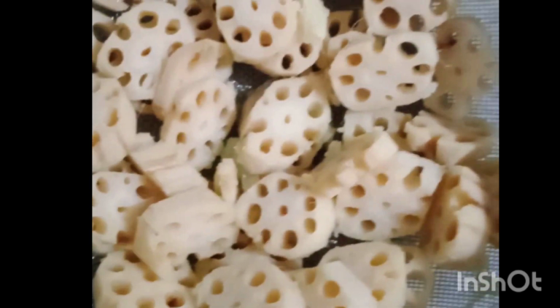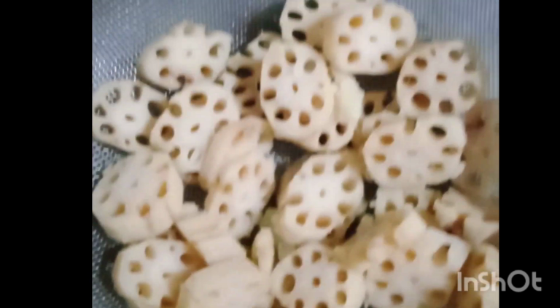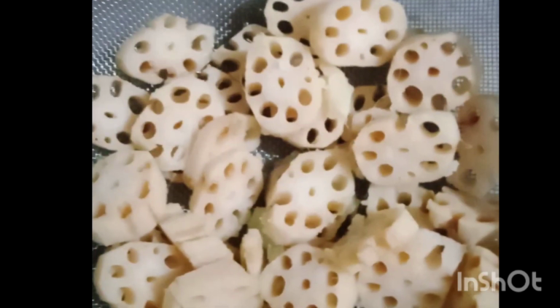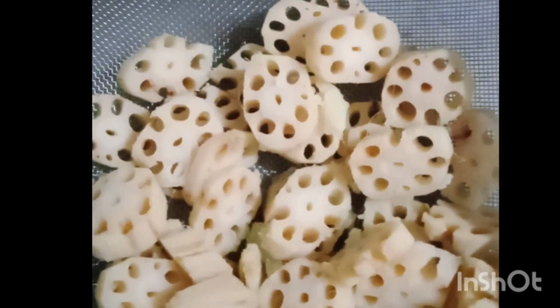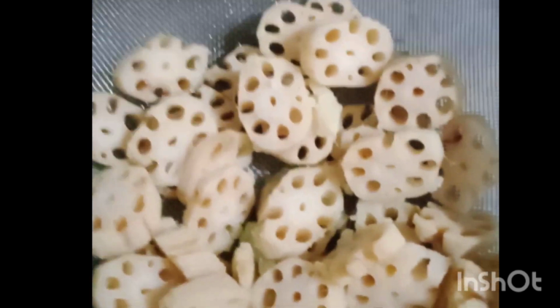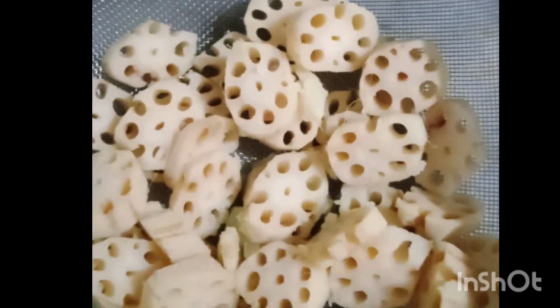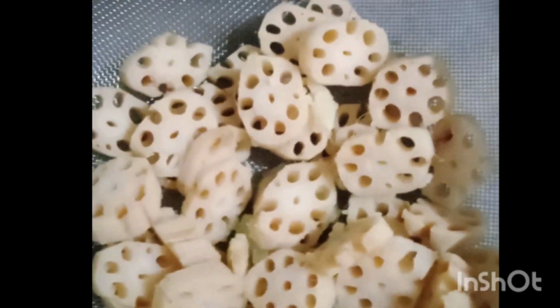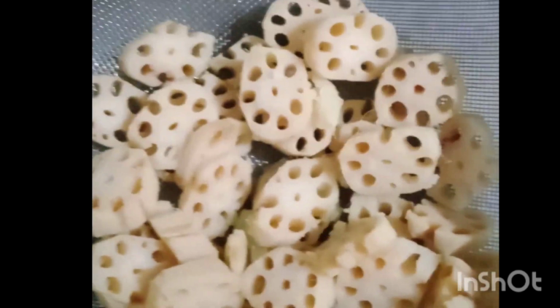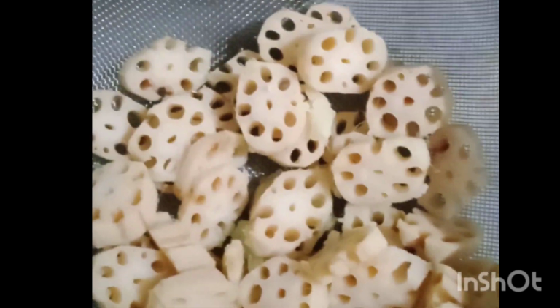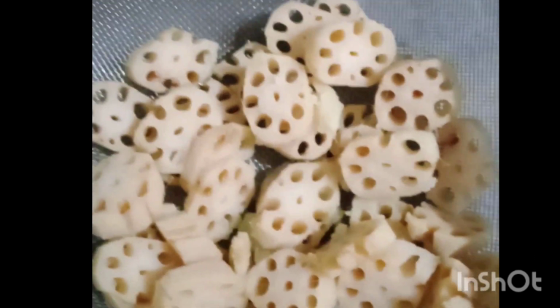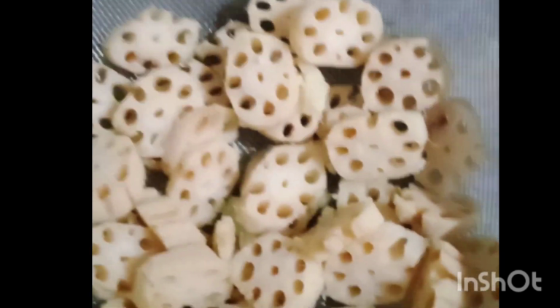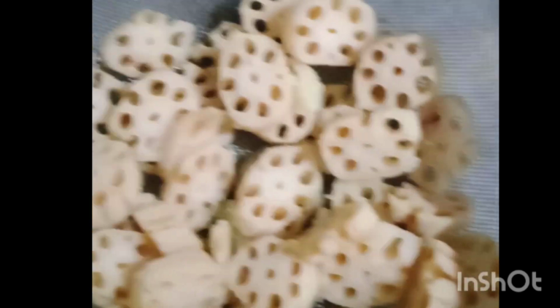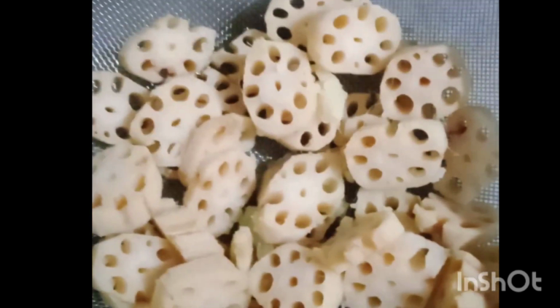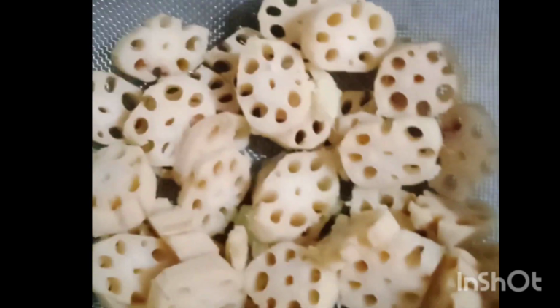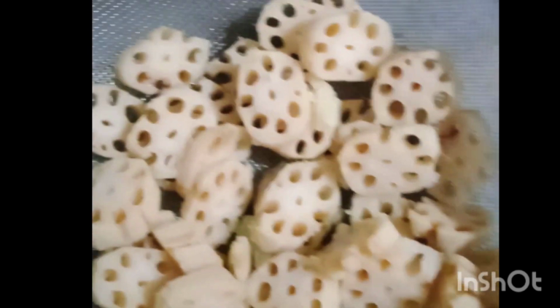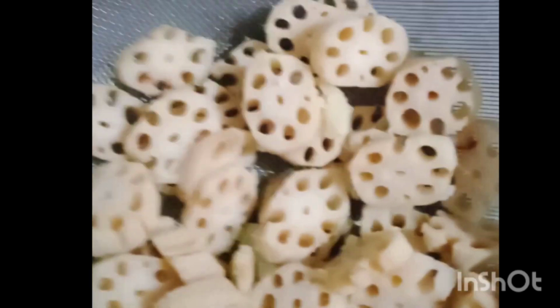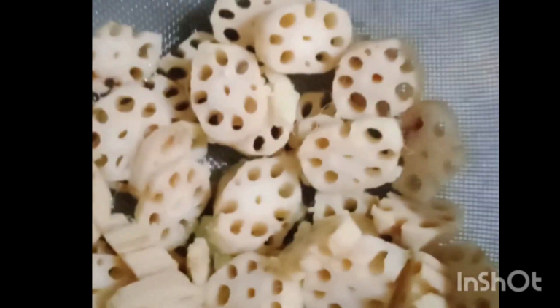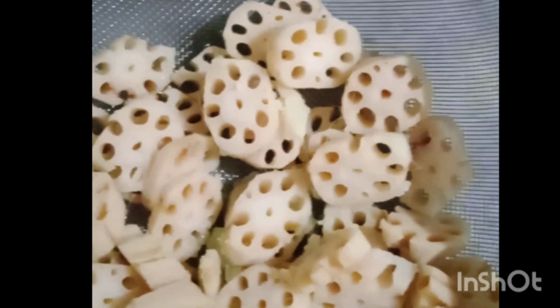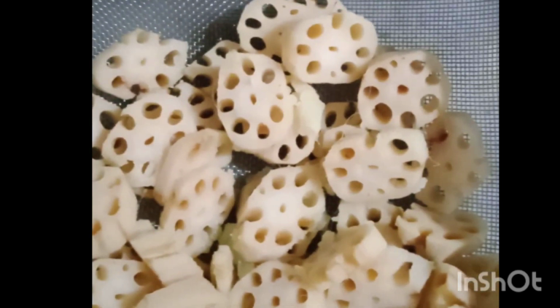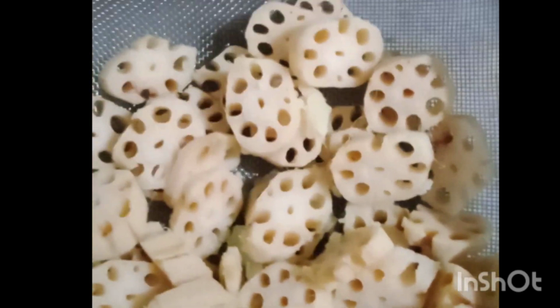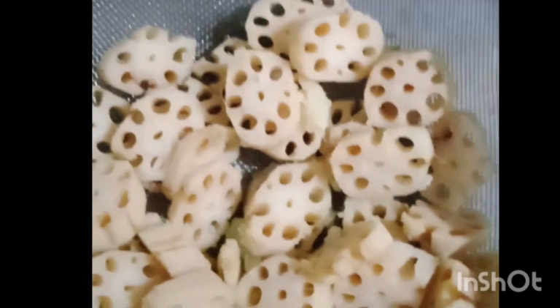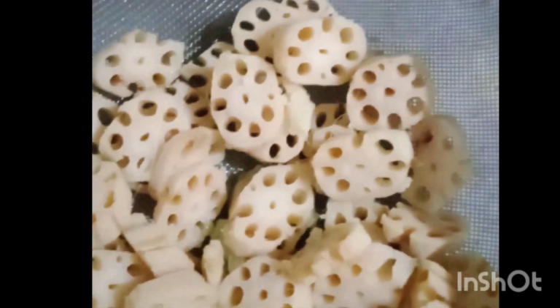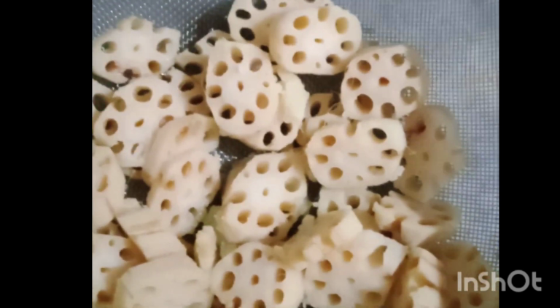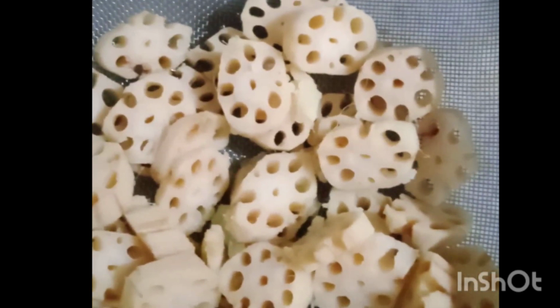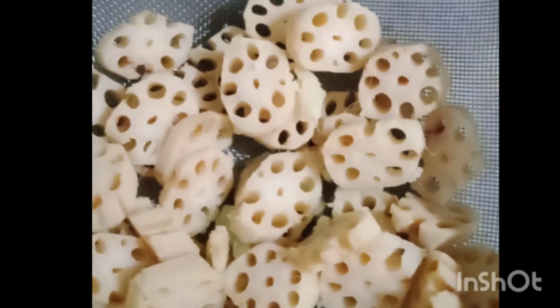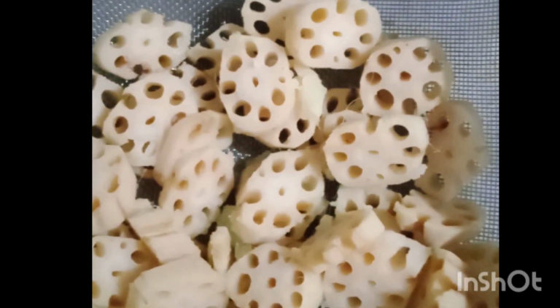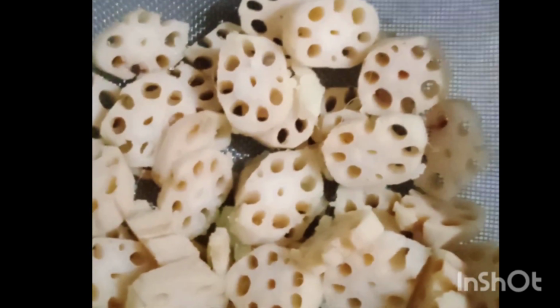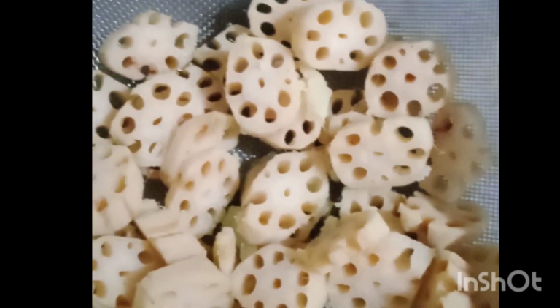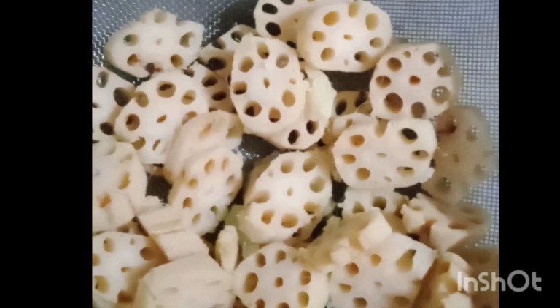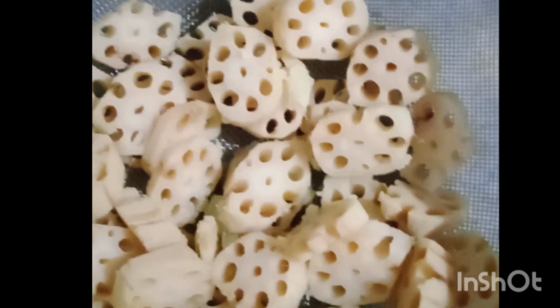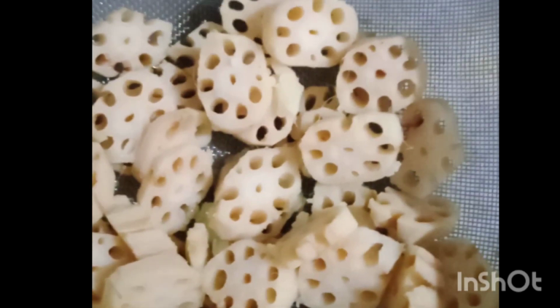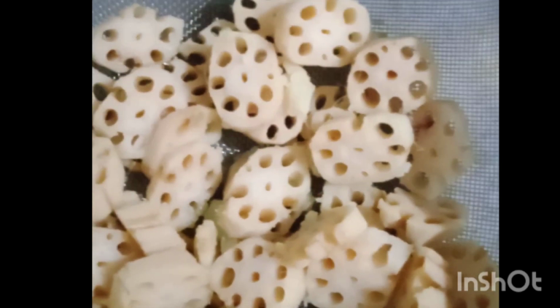I am going to use a big kambal kakri. After cutting it, I am going to boil it.